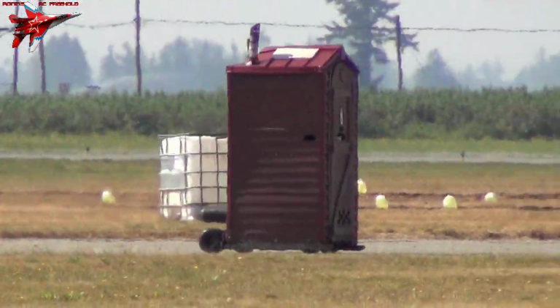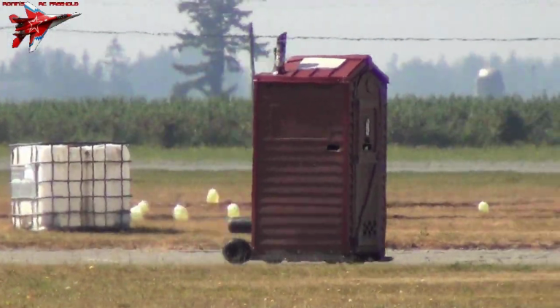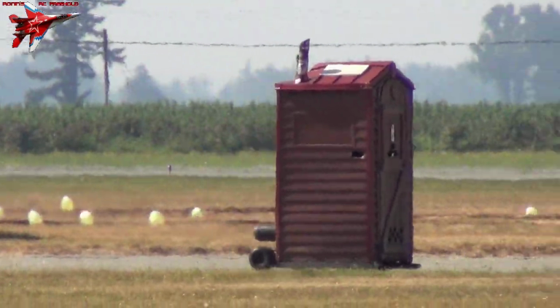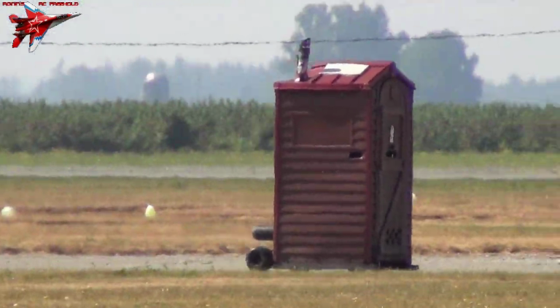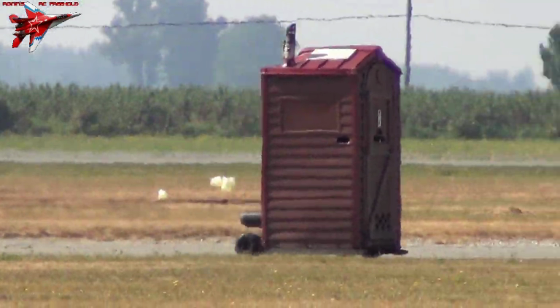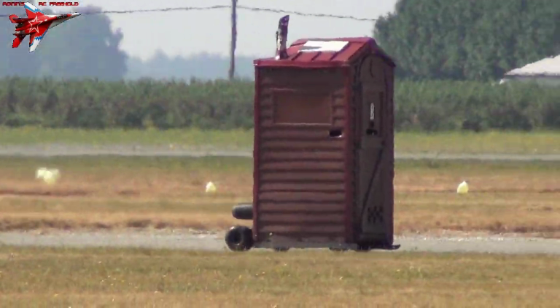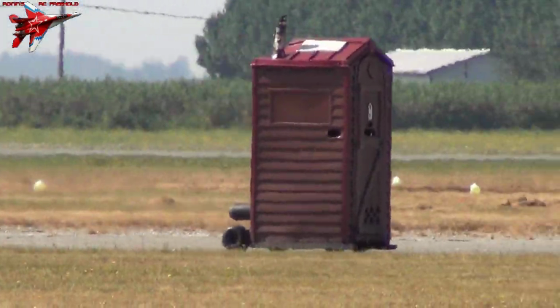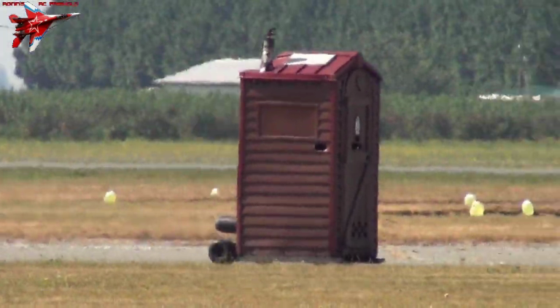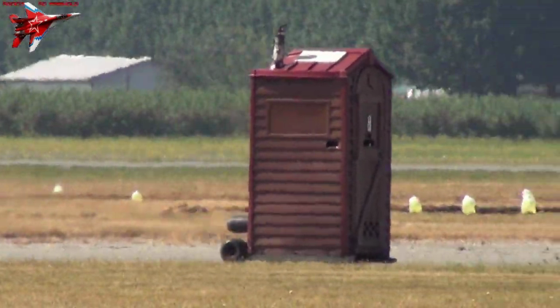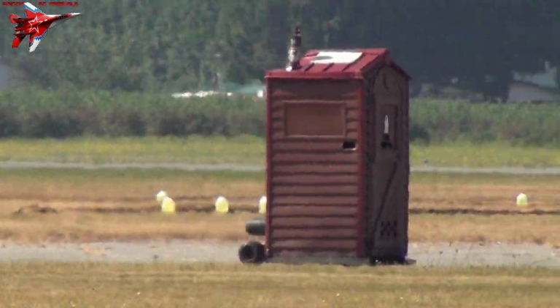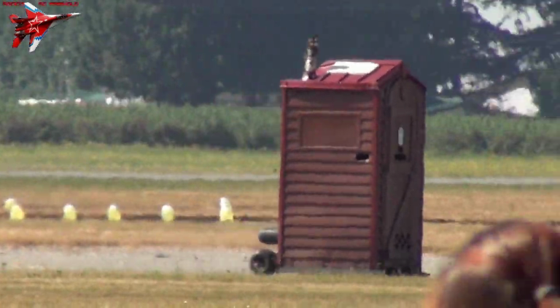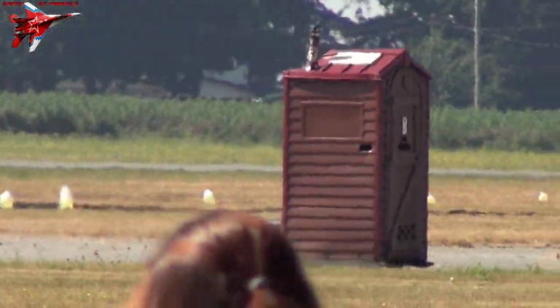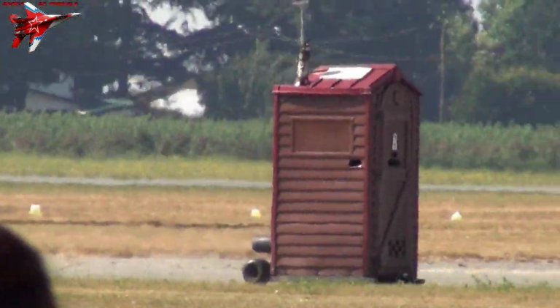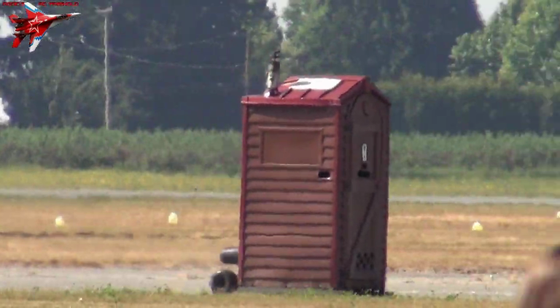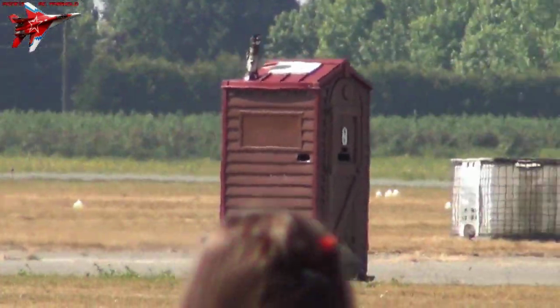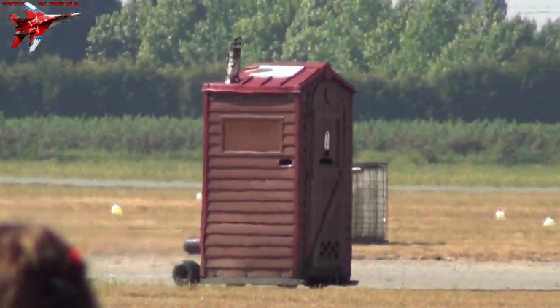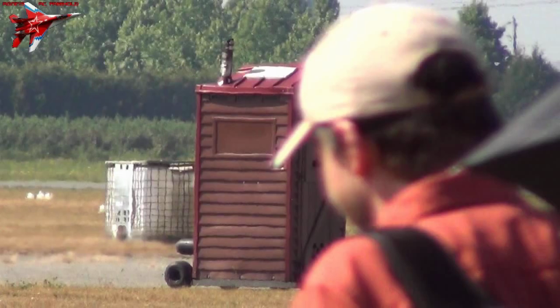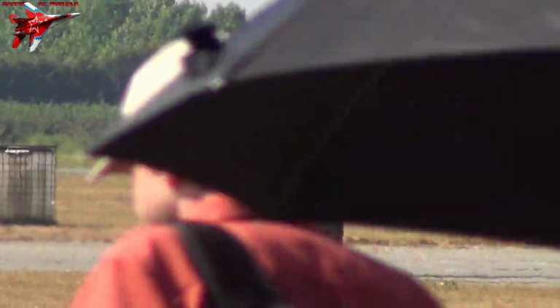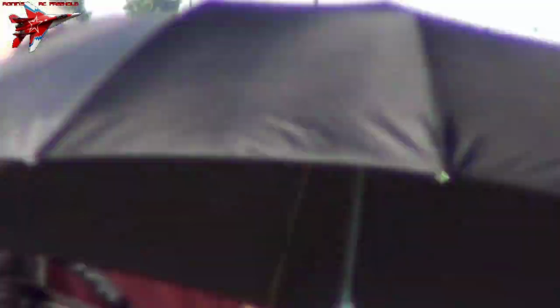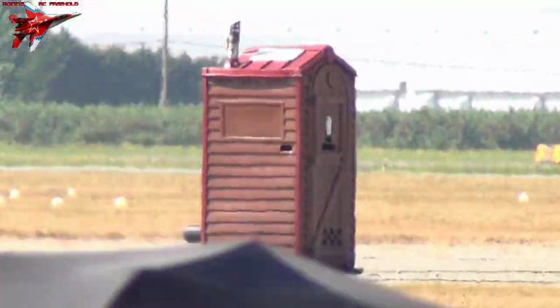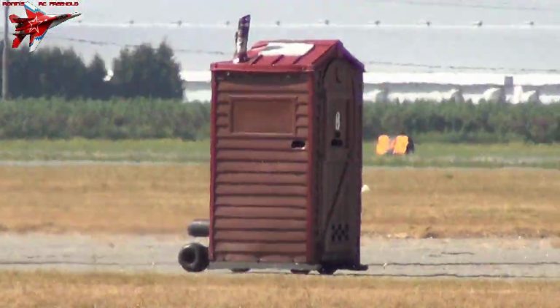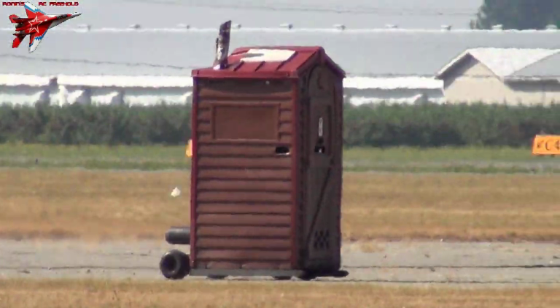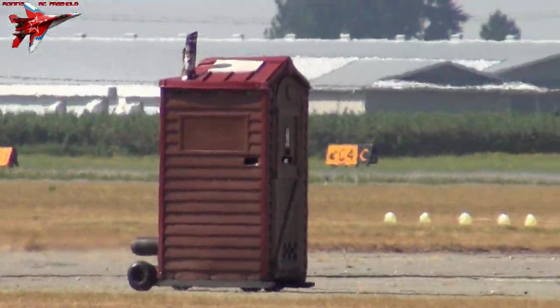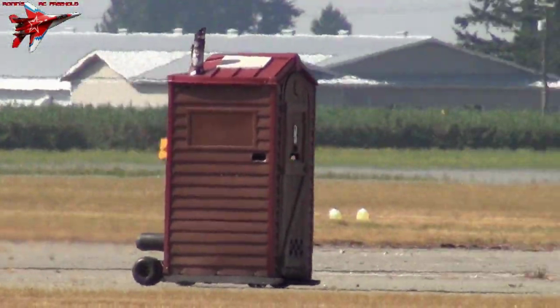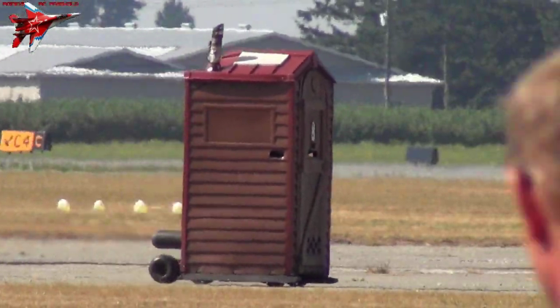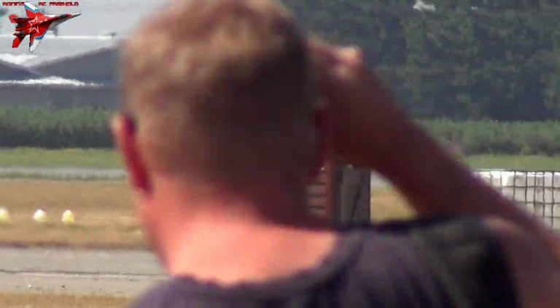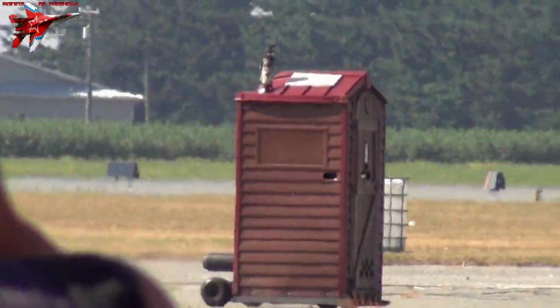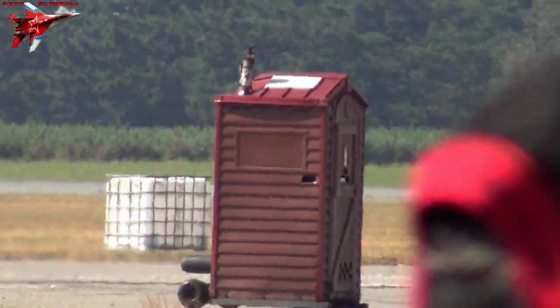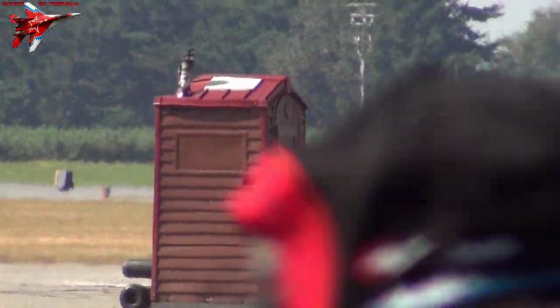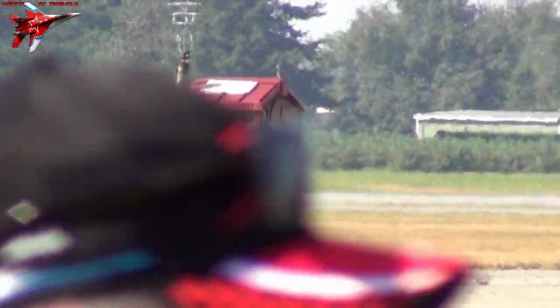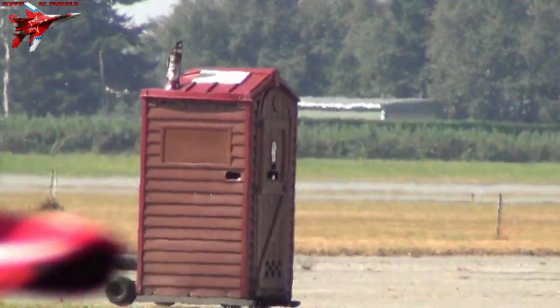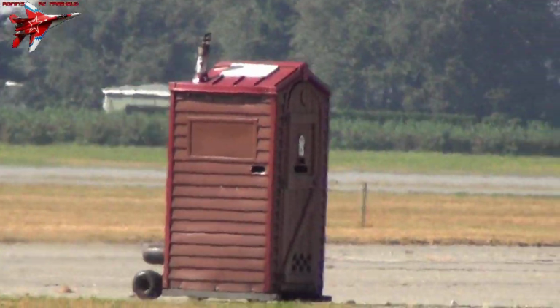Now he's going to pull into show center and the door will open. Oh, I don't even want to look. A little scary.